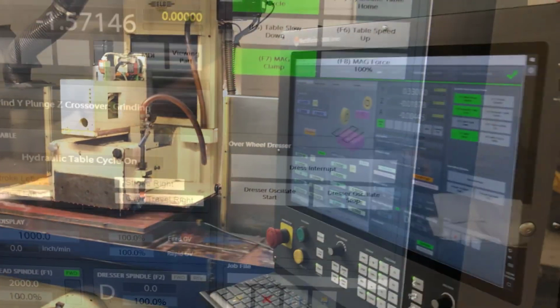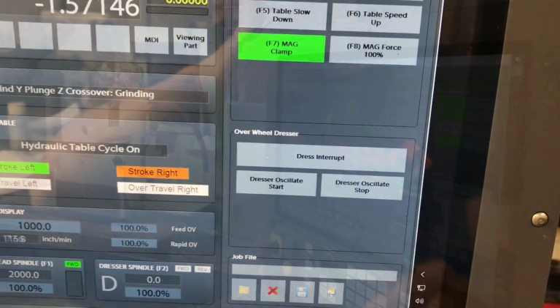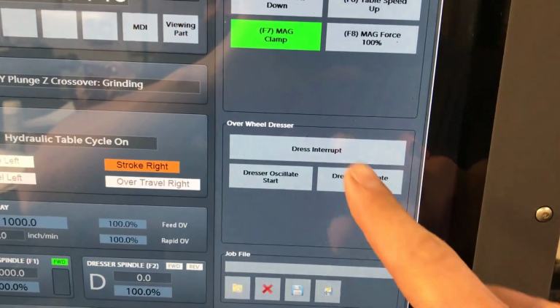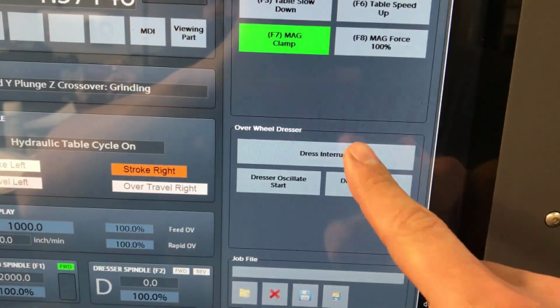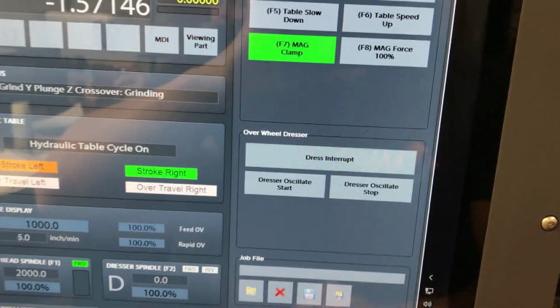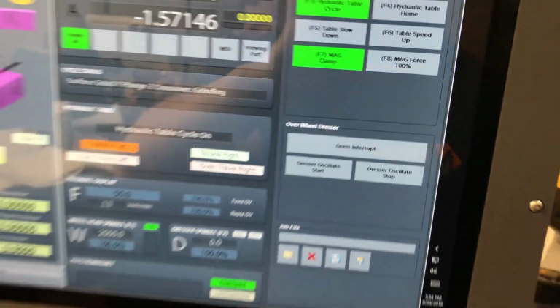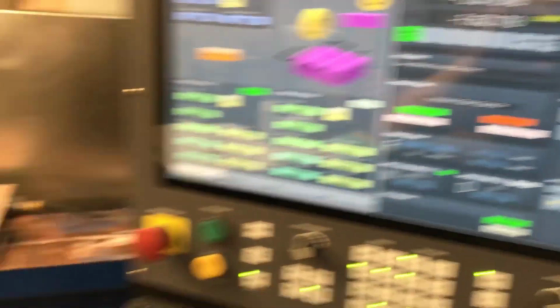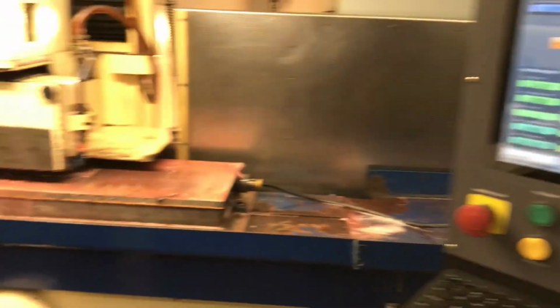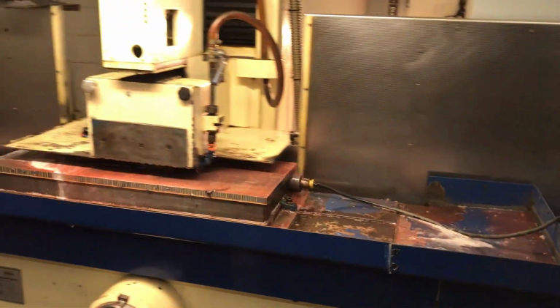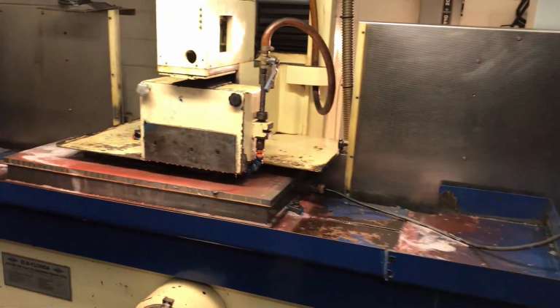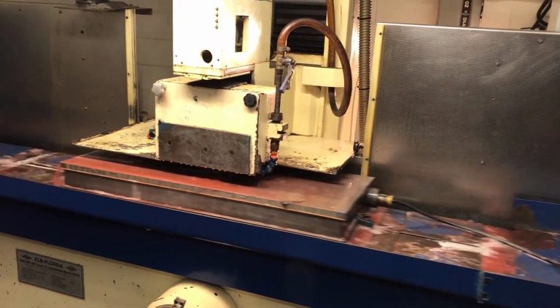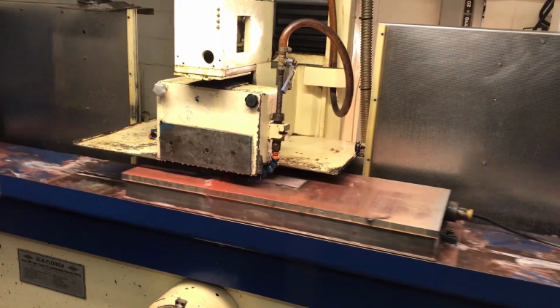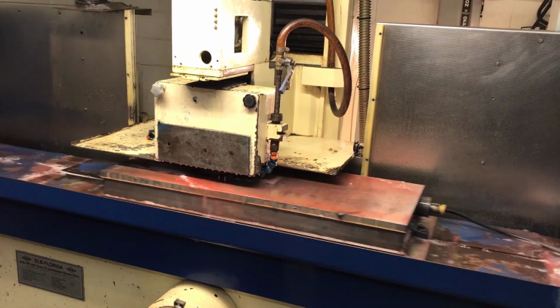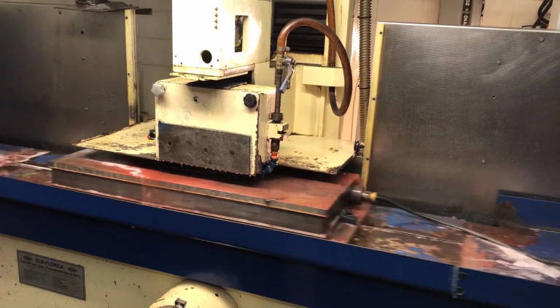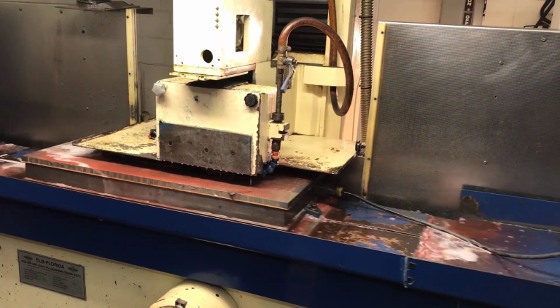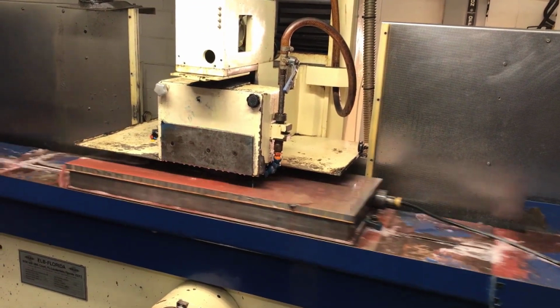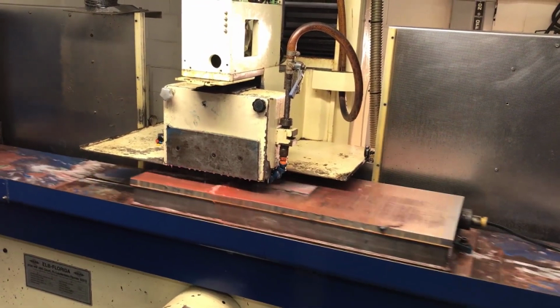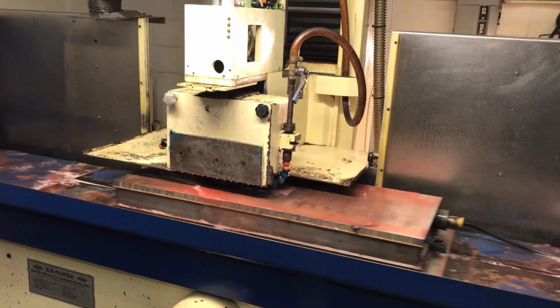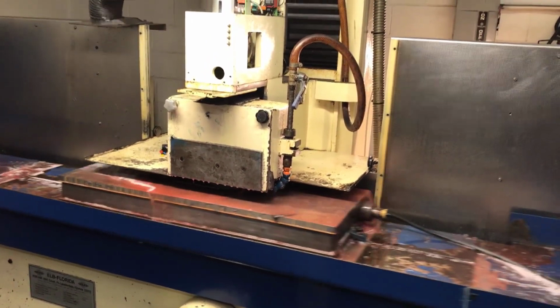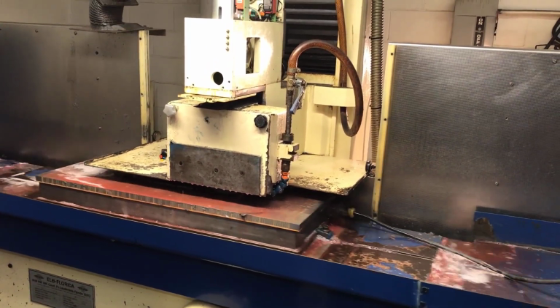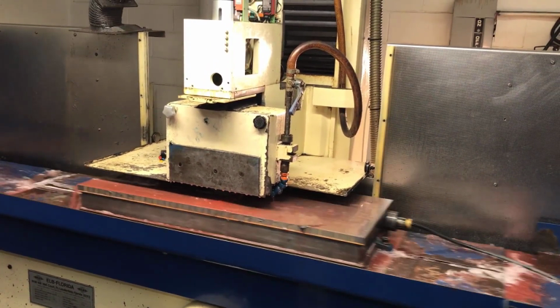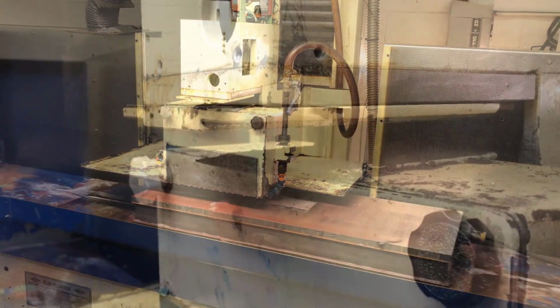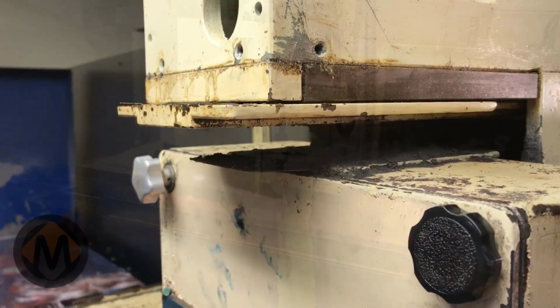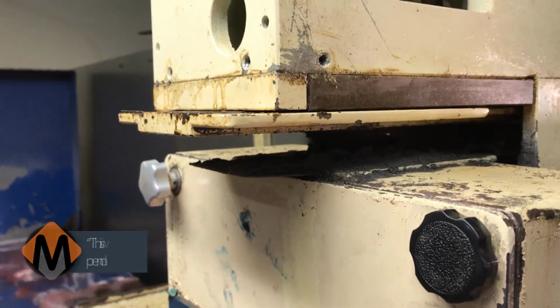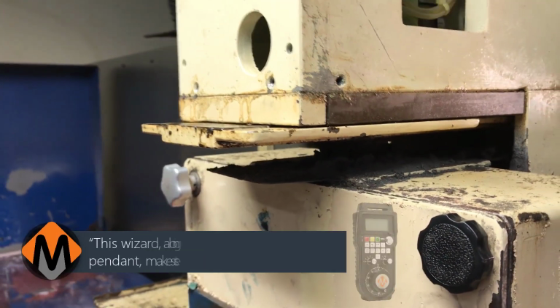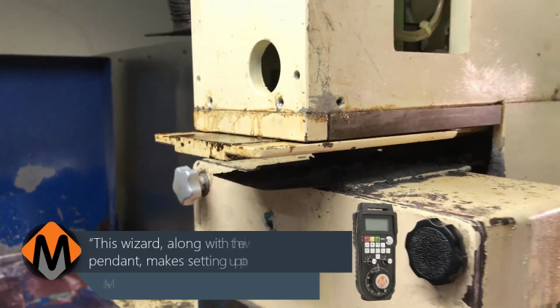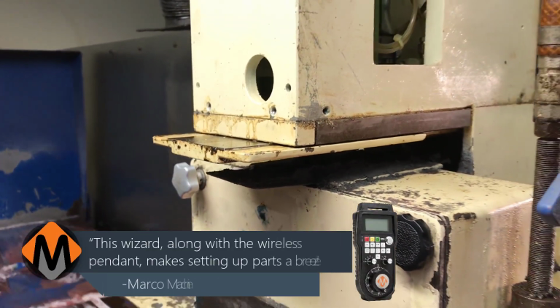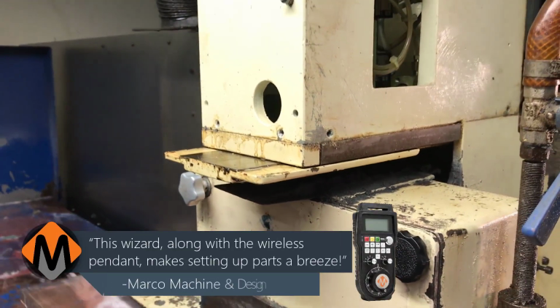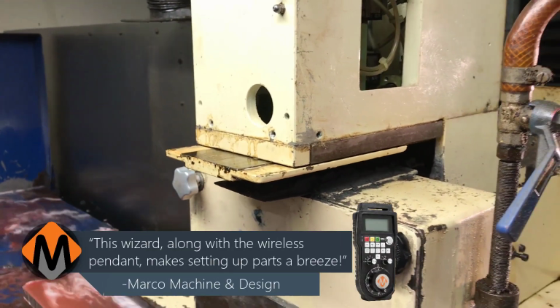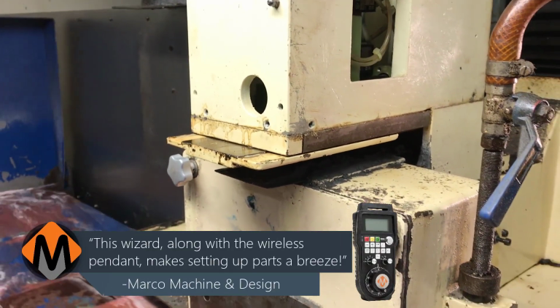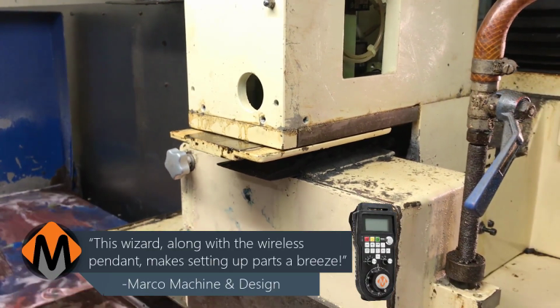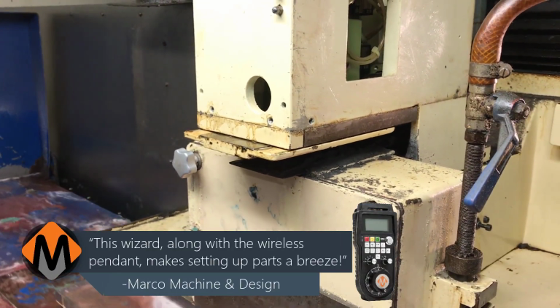Mach-Motion added a CNC dresser which included a step-by-step wizard in the new control software. This wizard, along with a wireless pendant, makes setting up parts a breeze, said Marco.